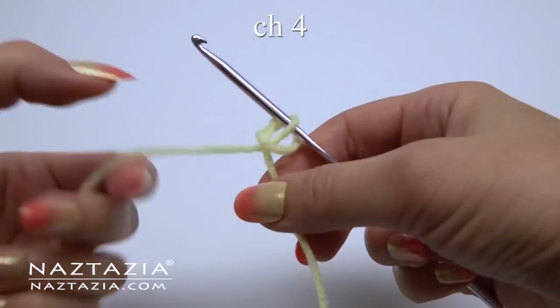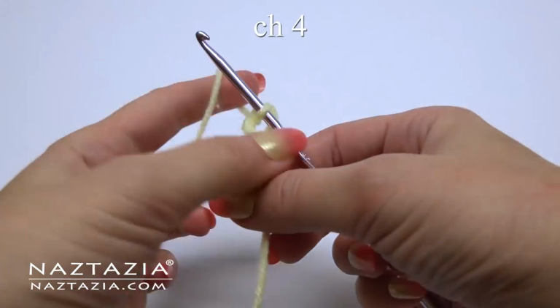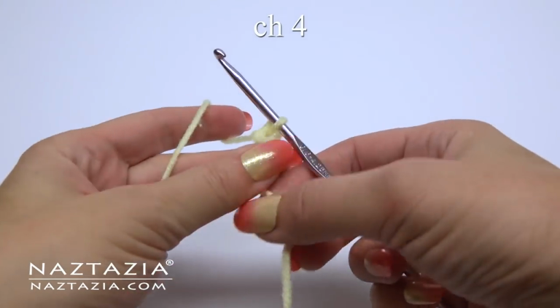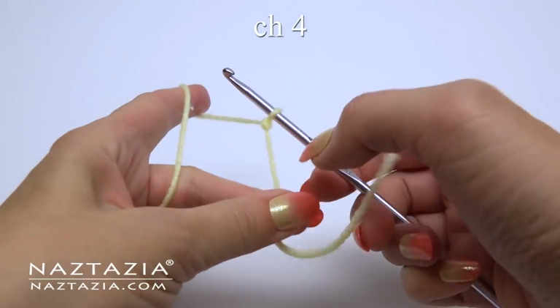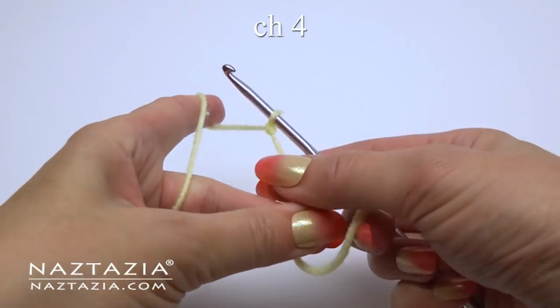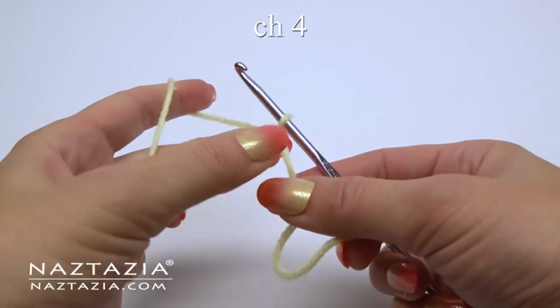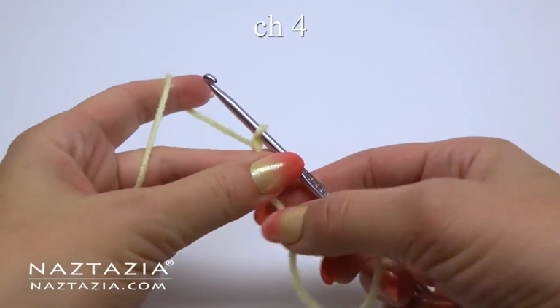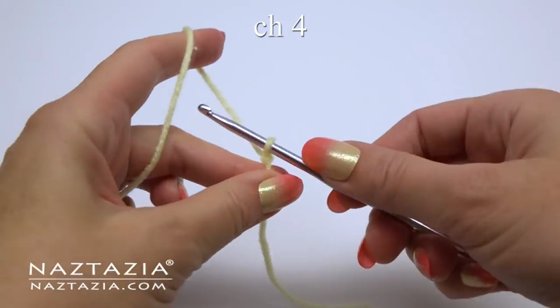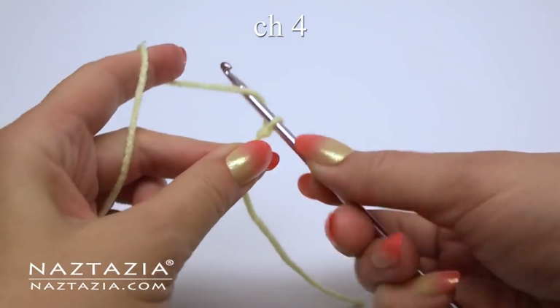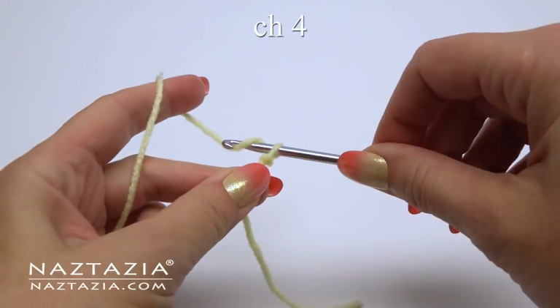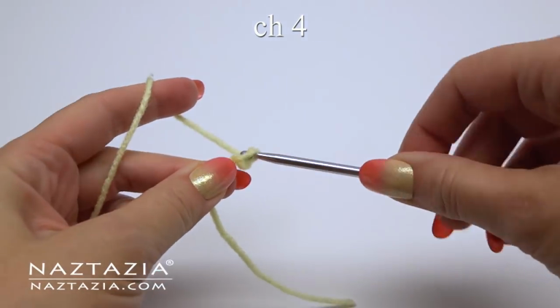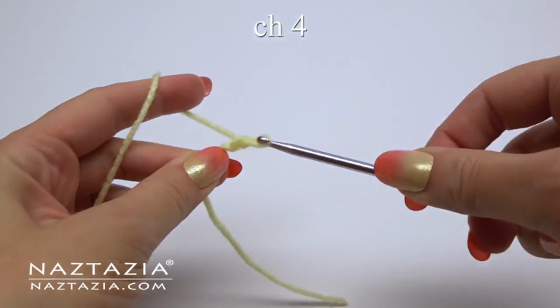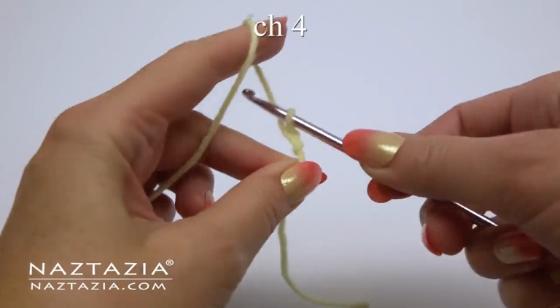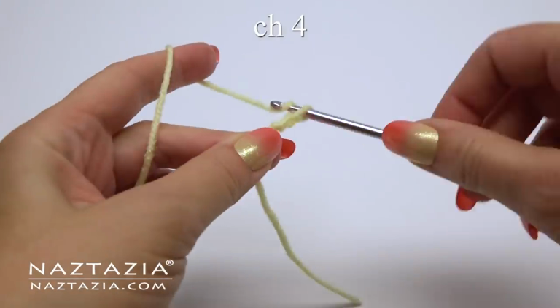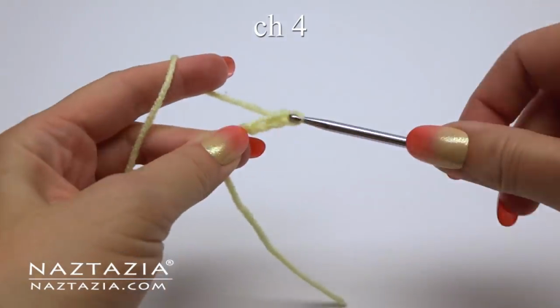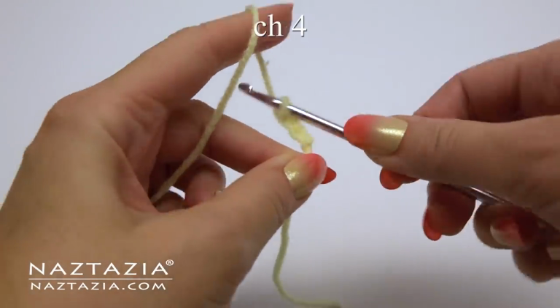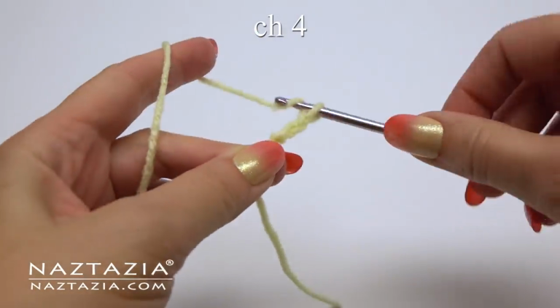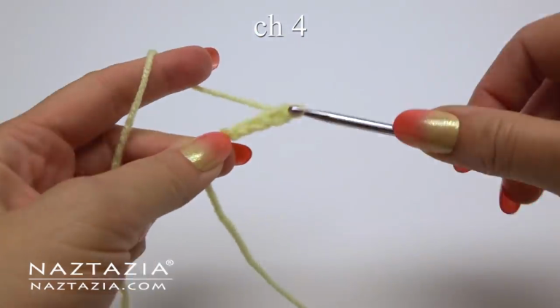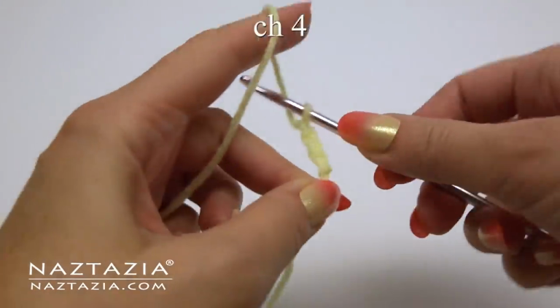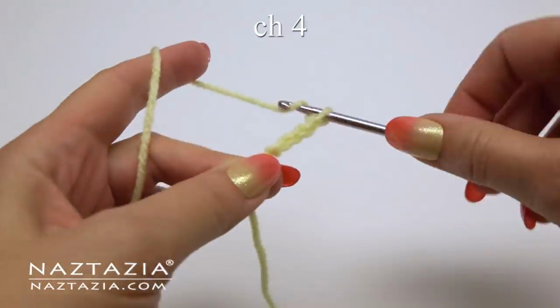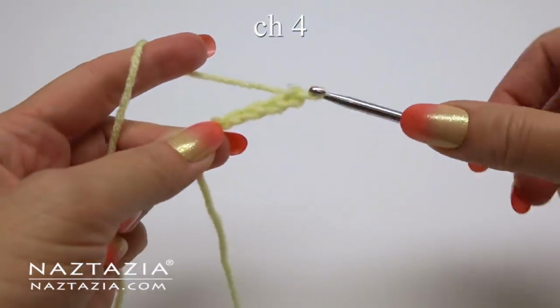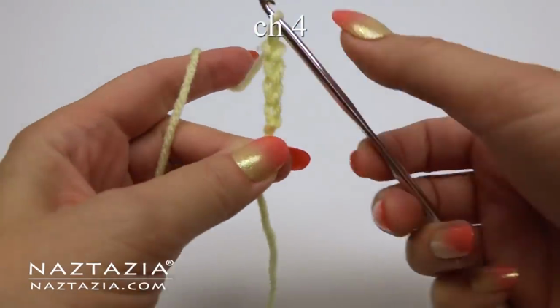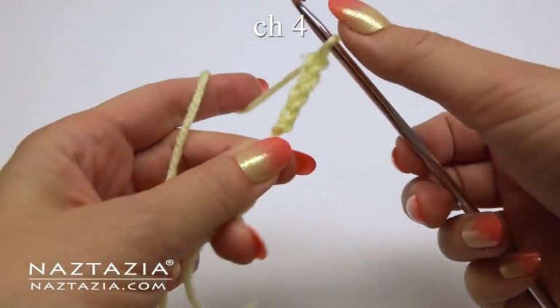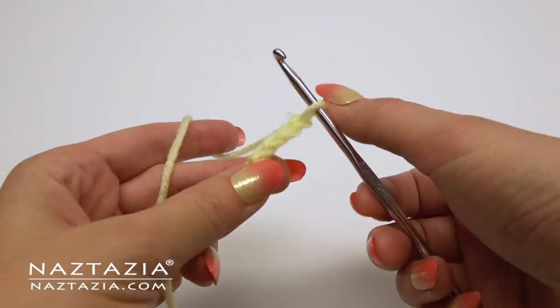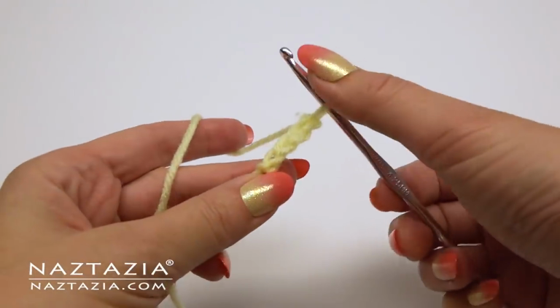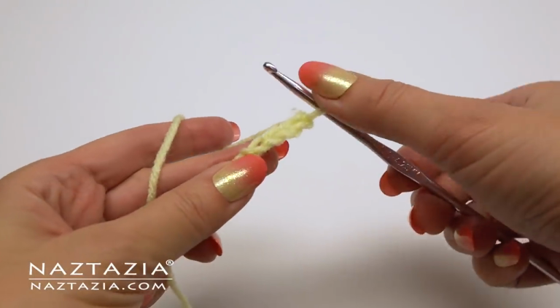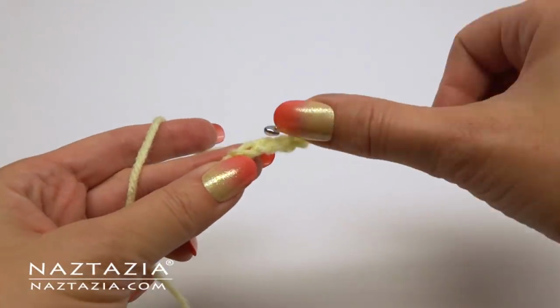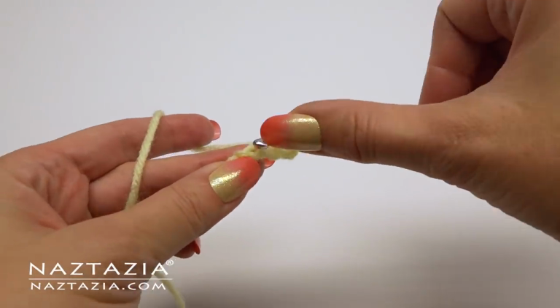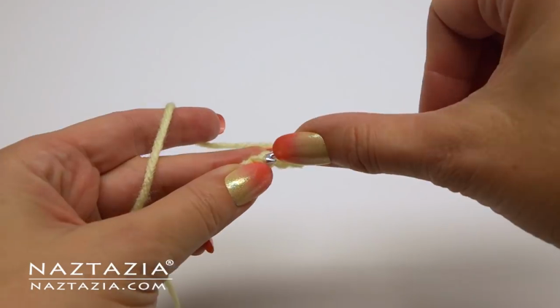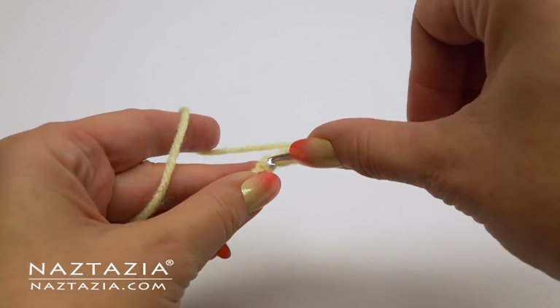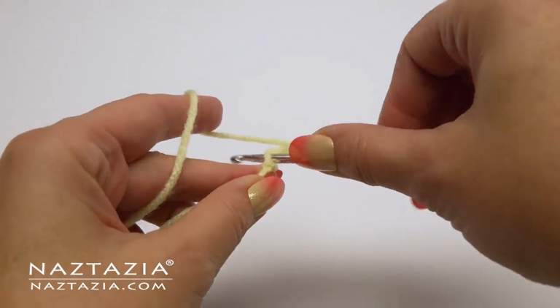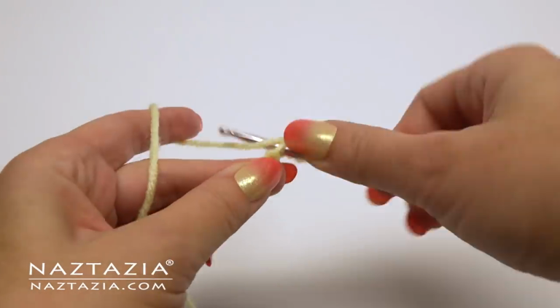To begin, make a slipknot and then chain four. Slip stitch to the first chain to form a ring.